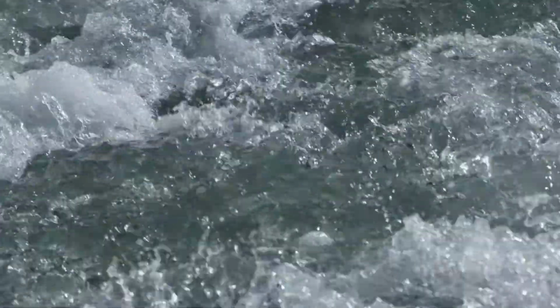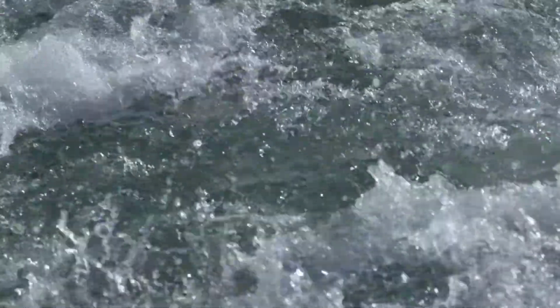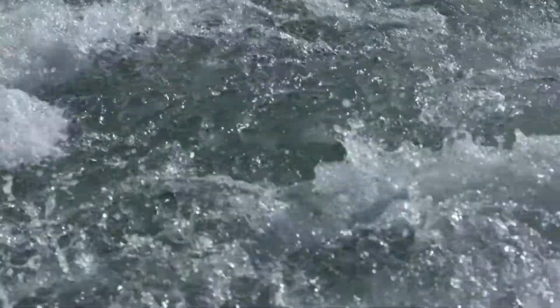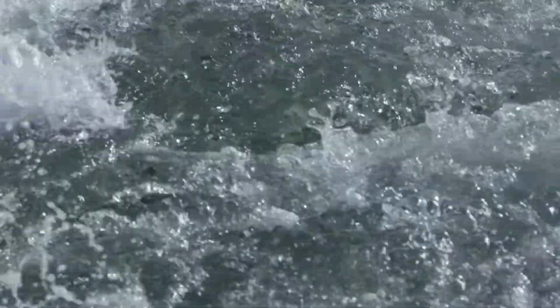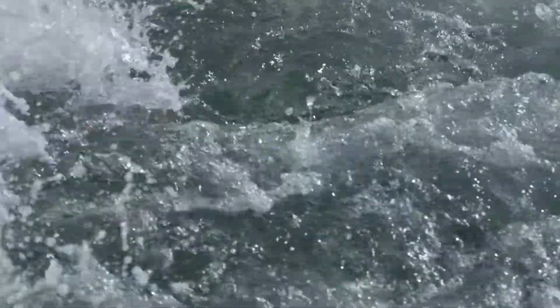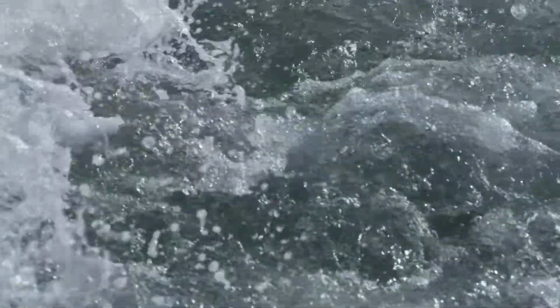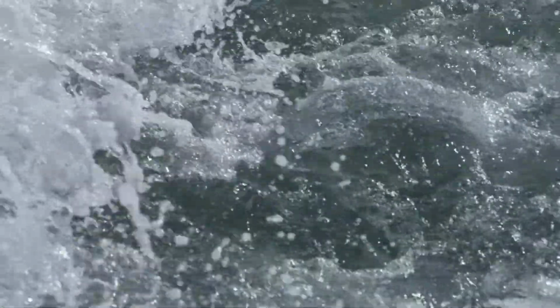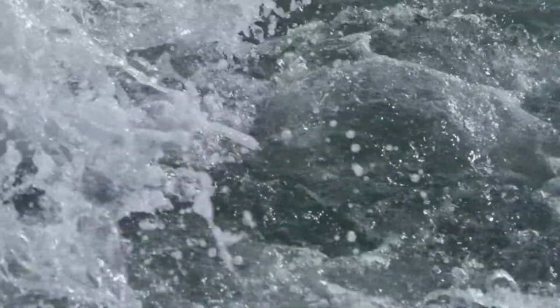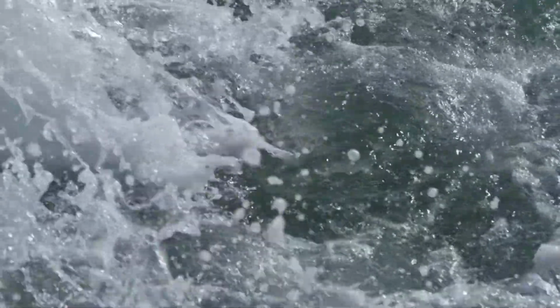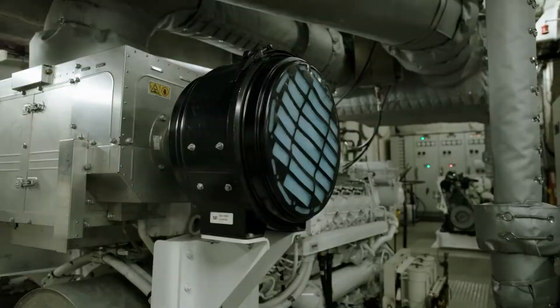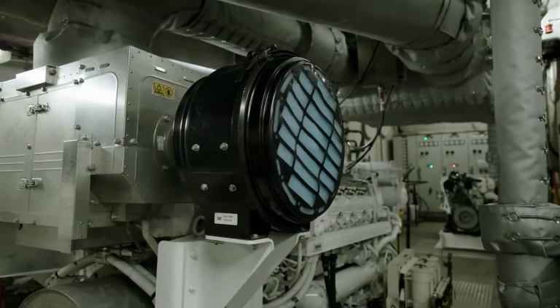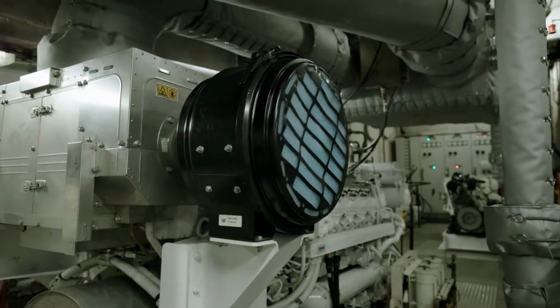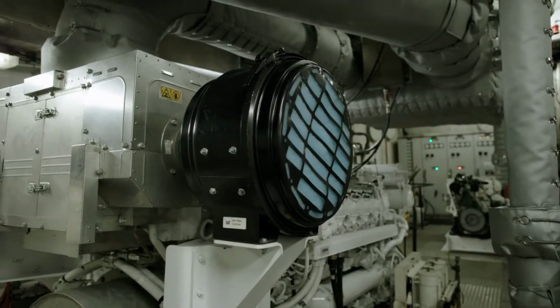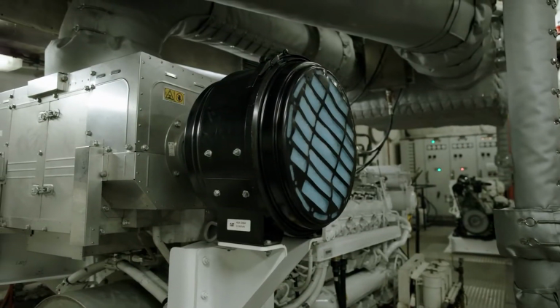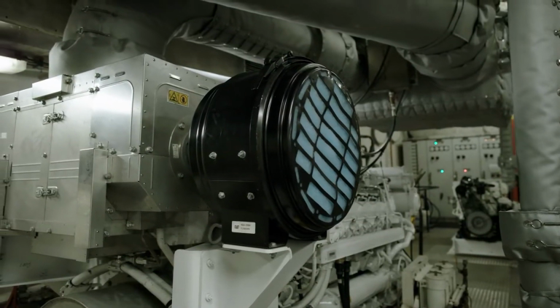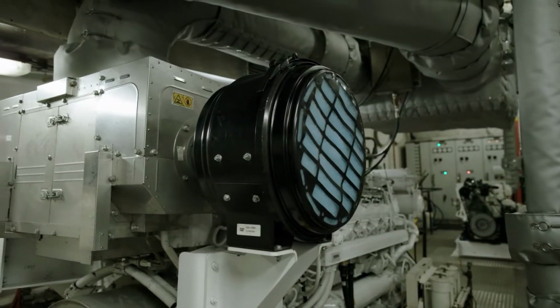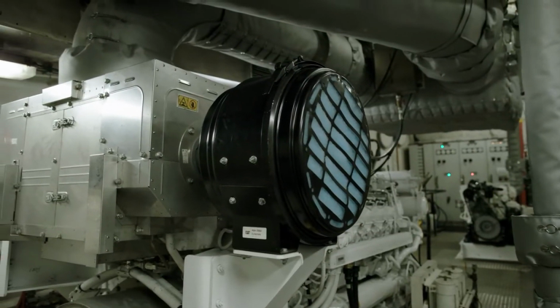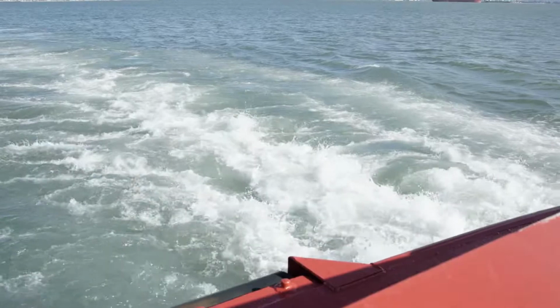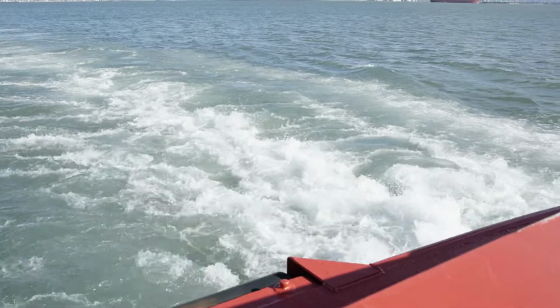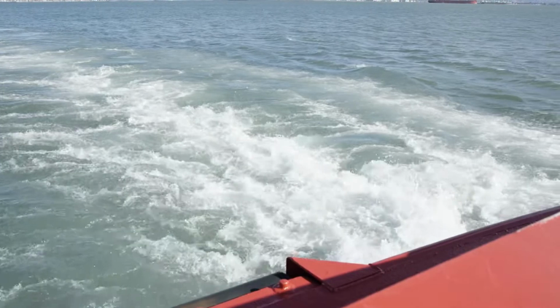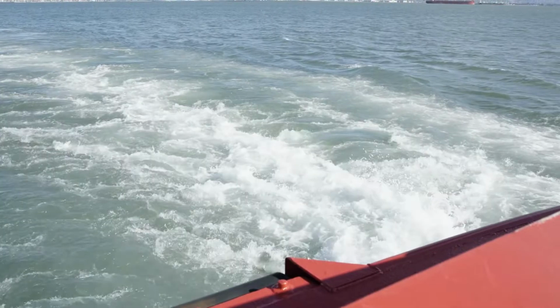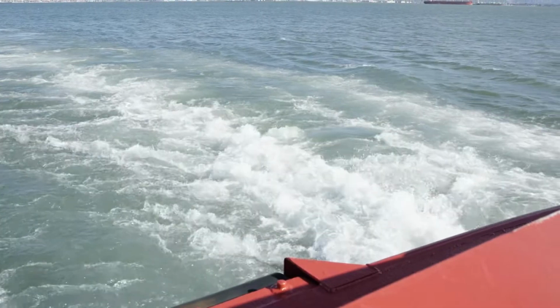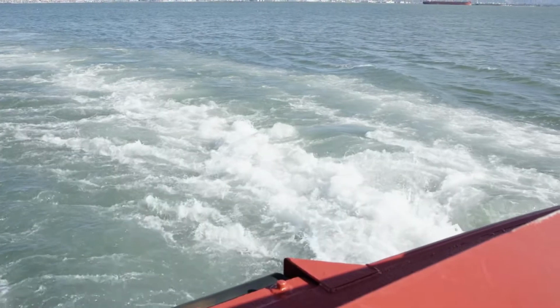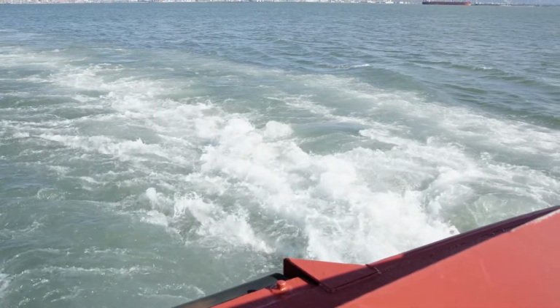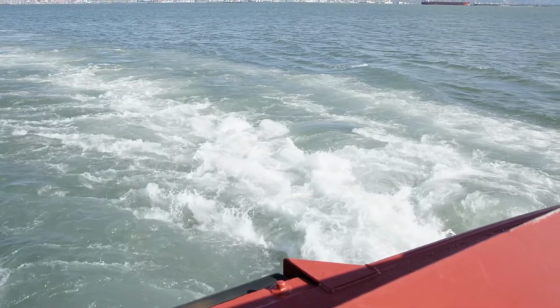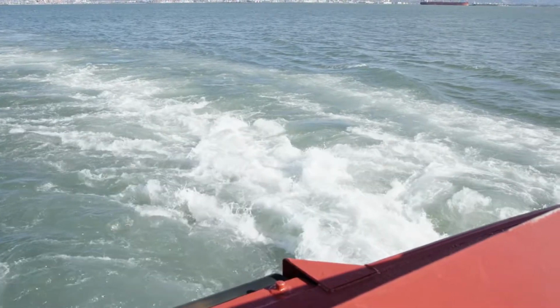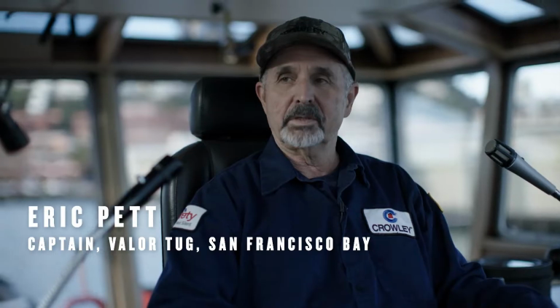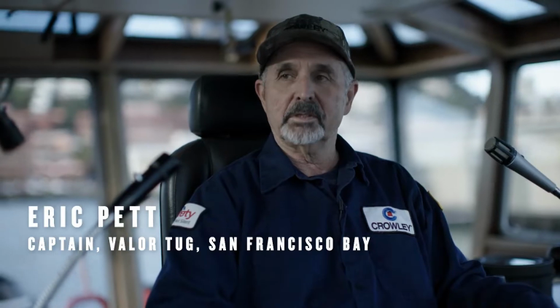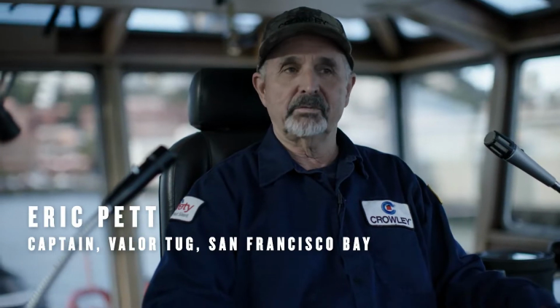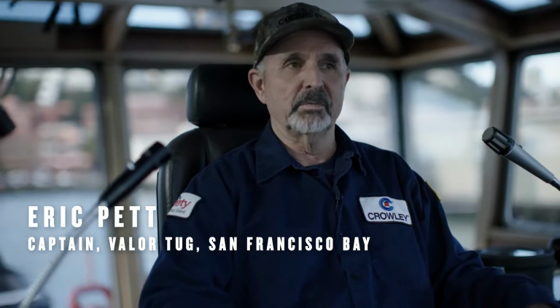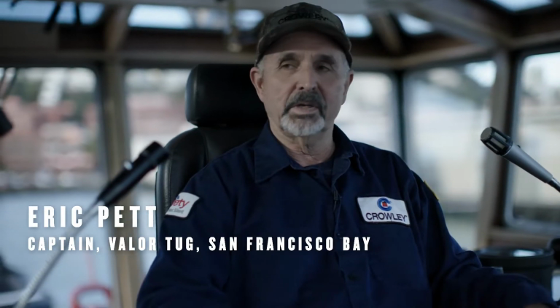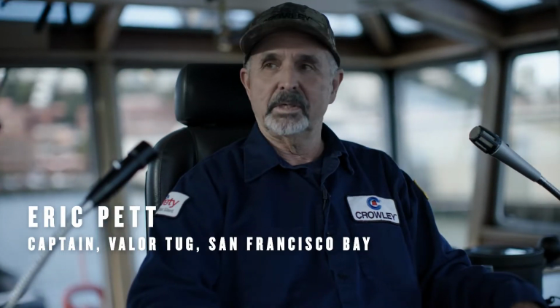They swapped out the original engines with new Caterpillar engines. Since the repower, there's no drop in performance — the vessel has performed very well.